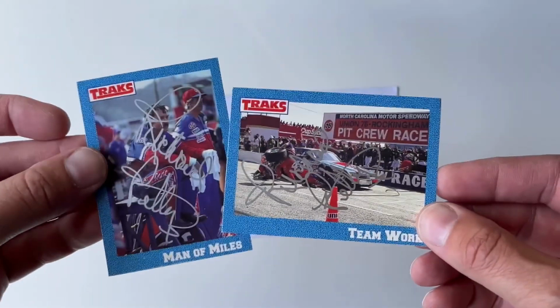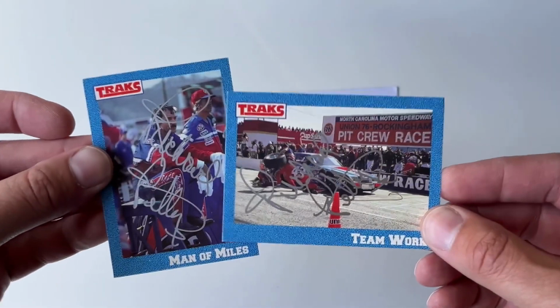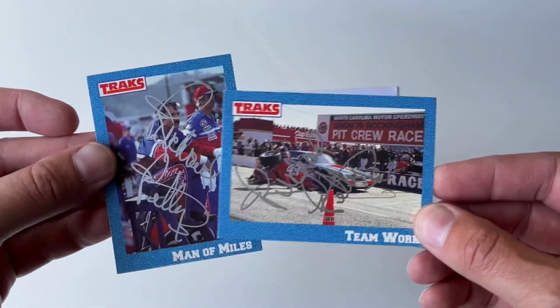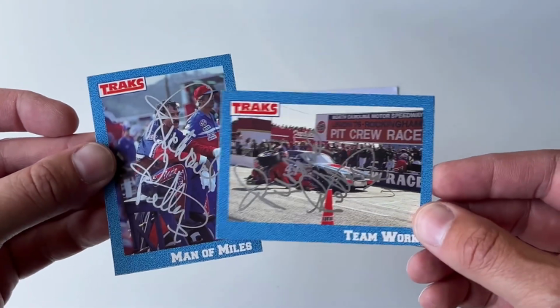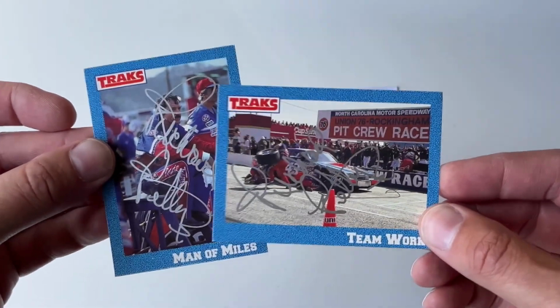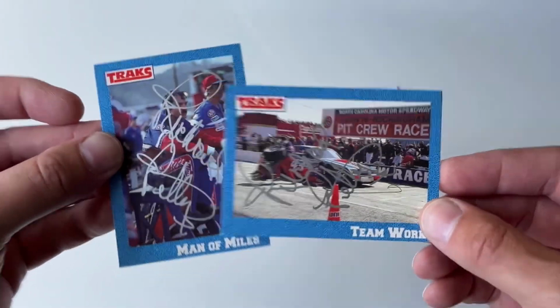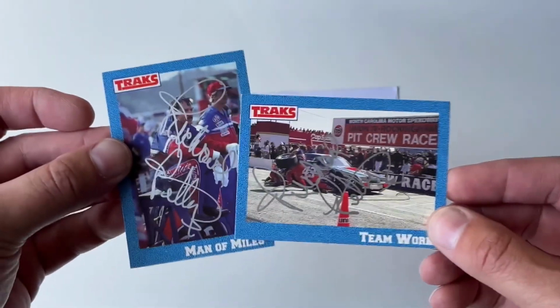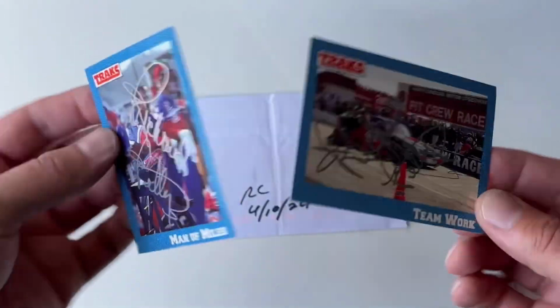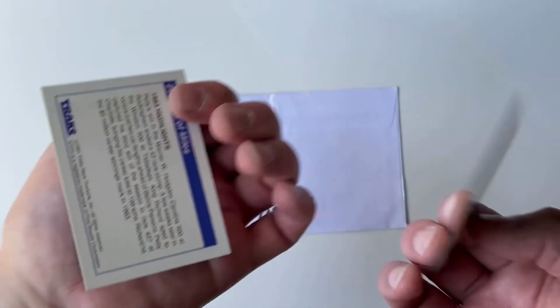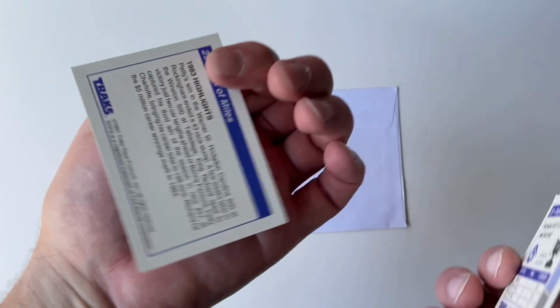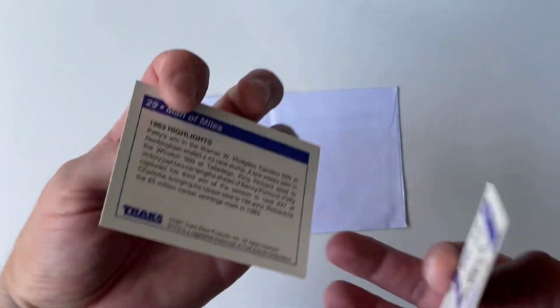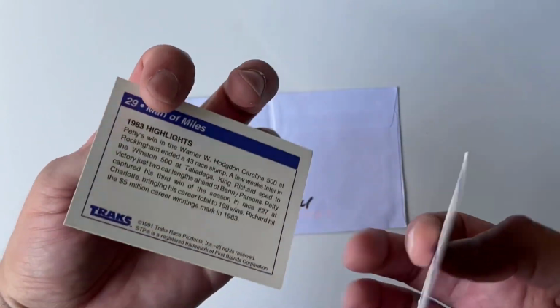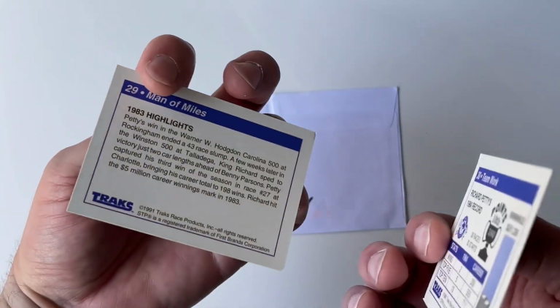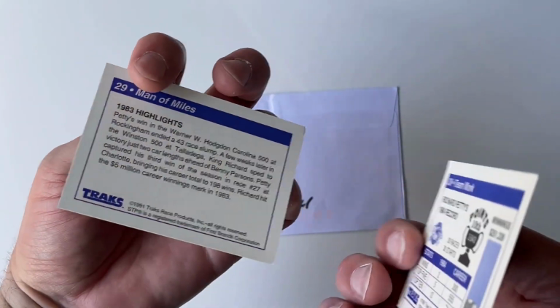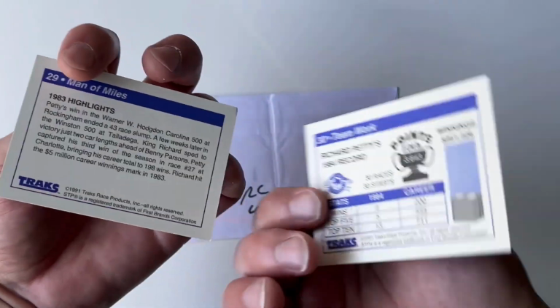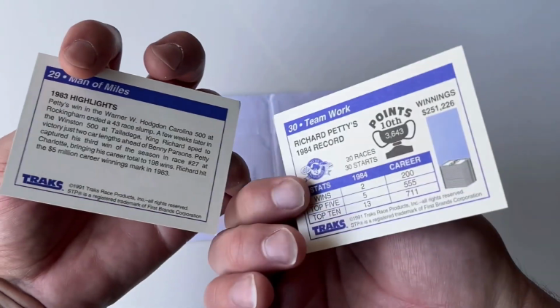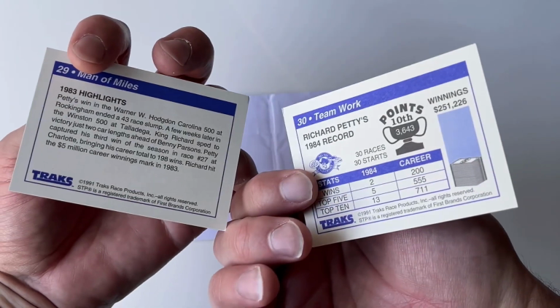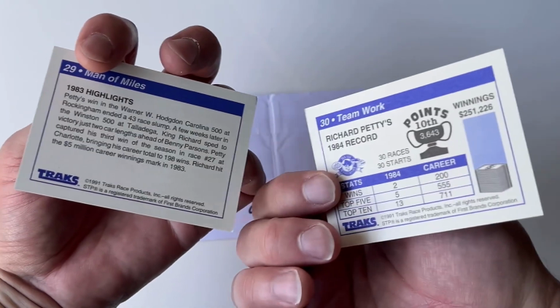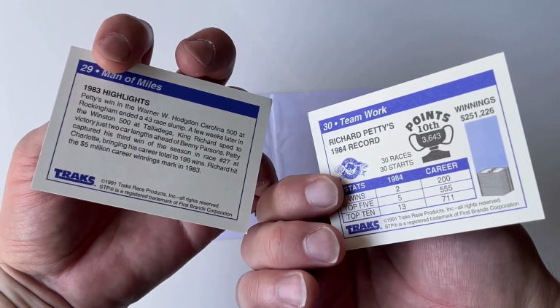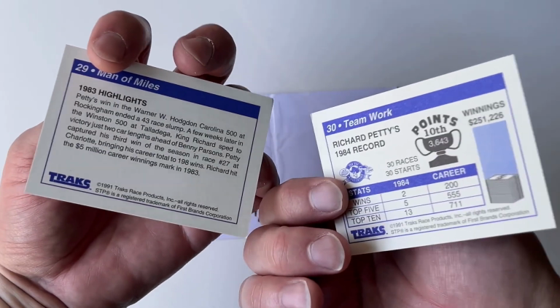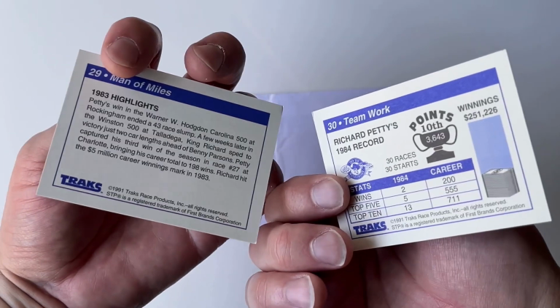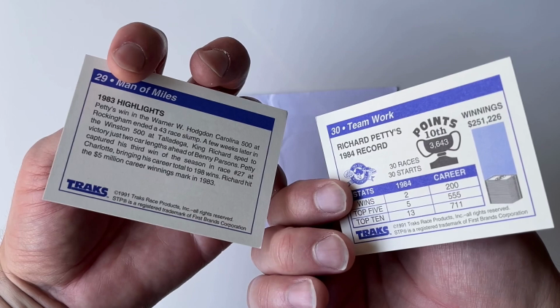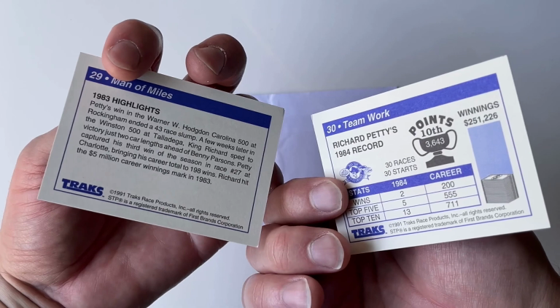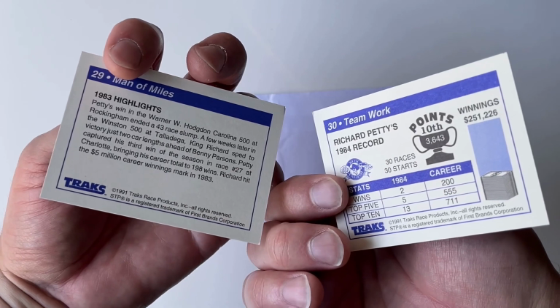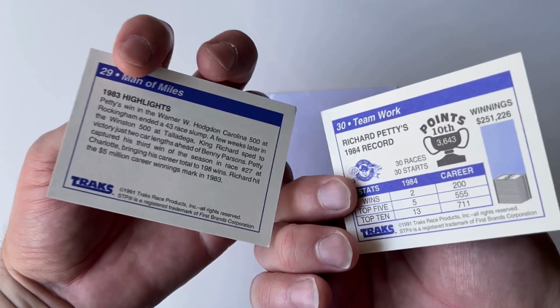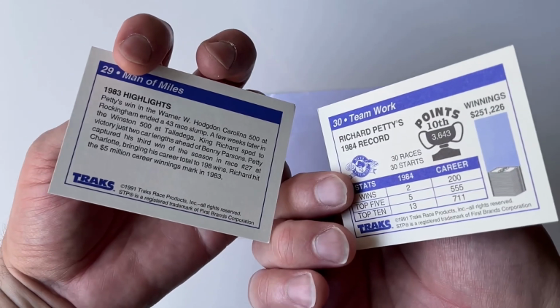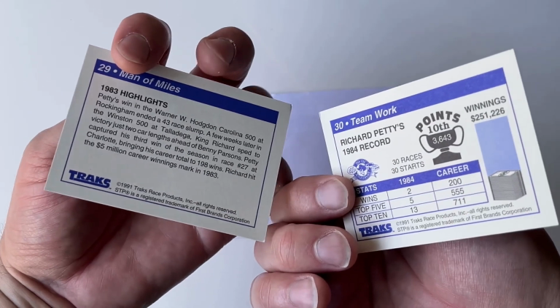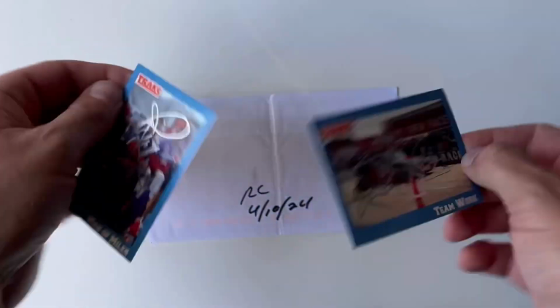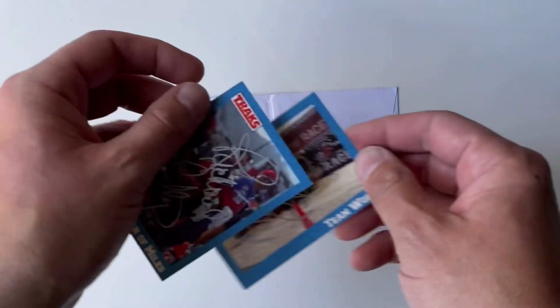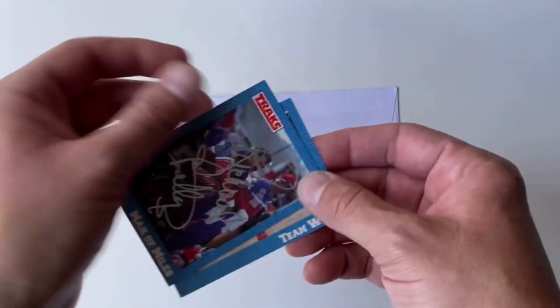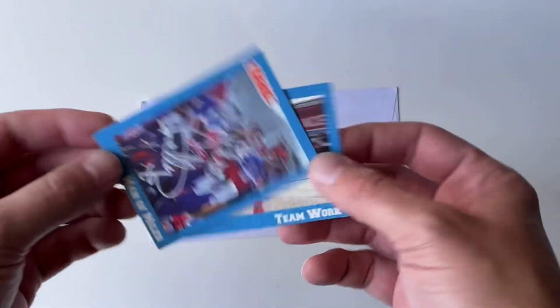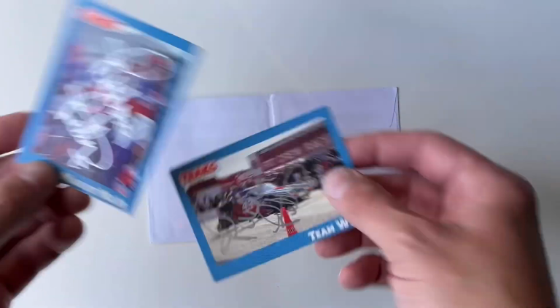These are two of the last four cards I need for the autograph set — the 45 or 50 card set — numbers 29 and 30, which is awesome.